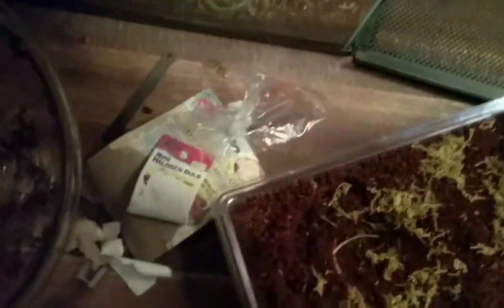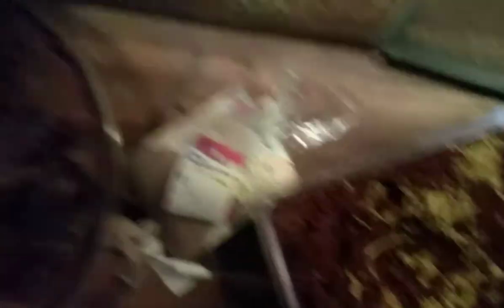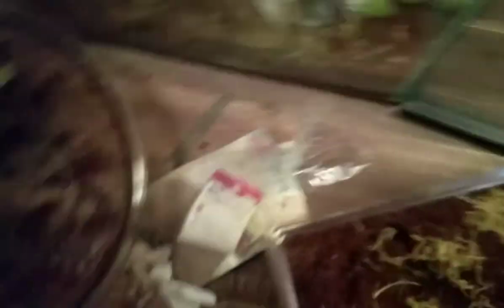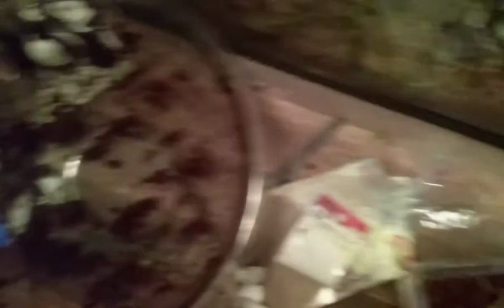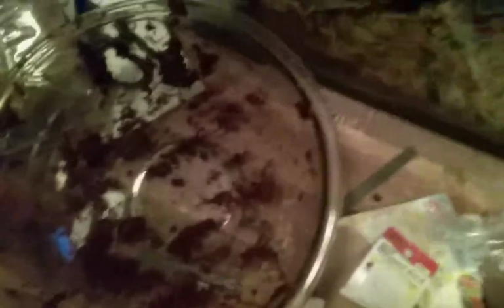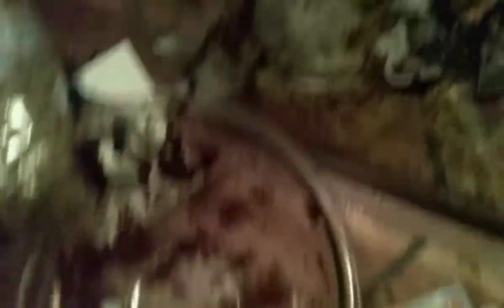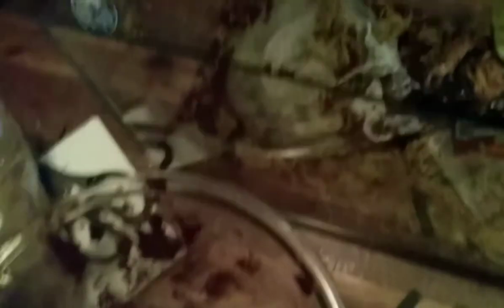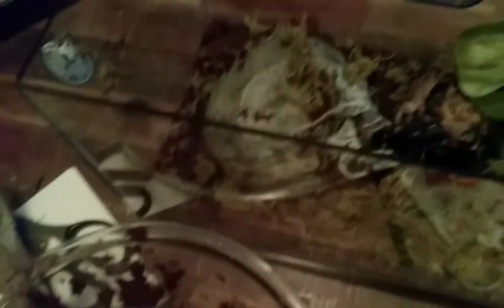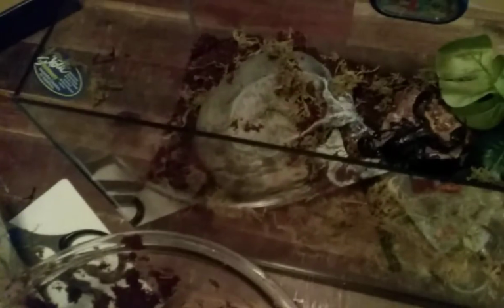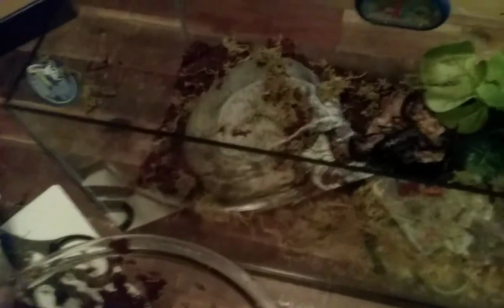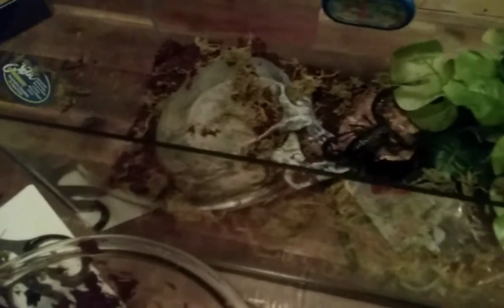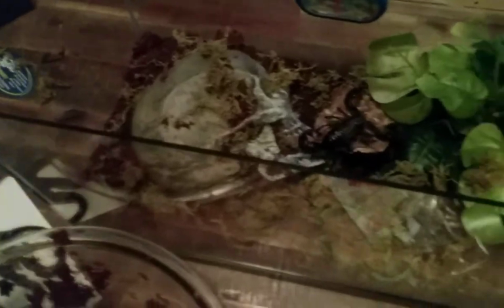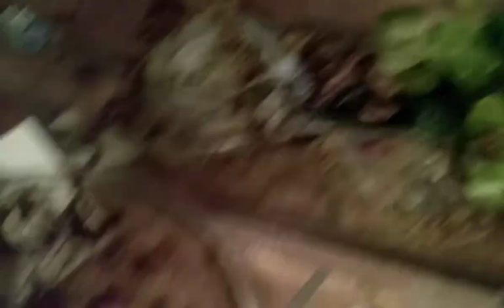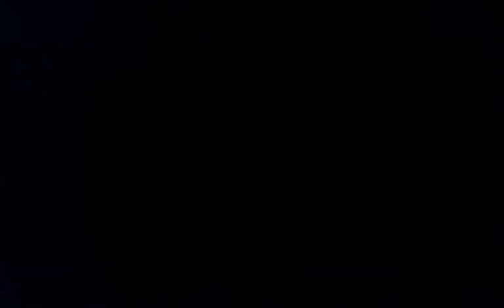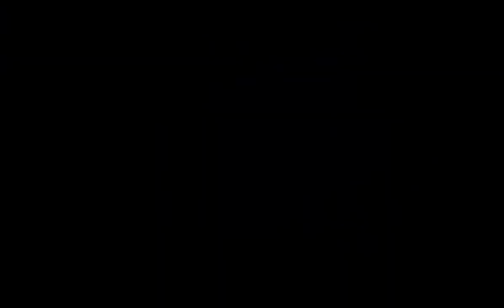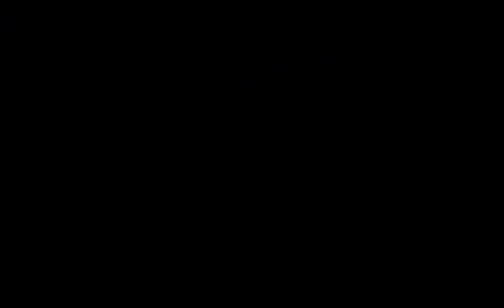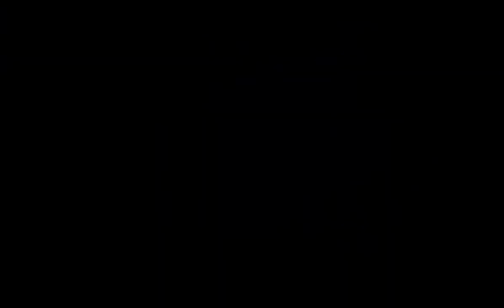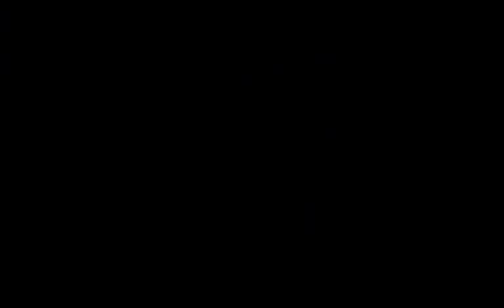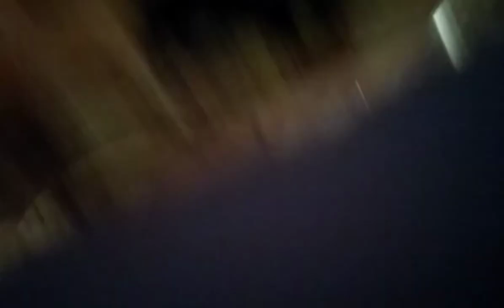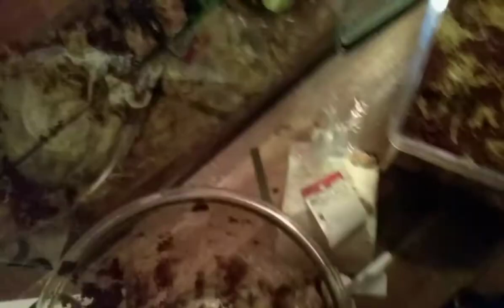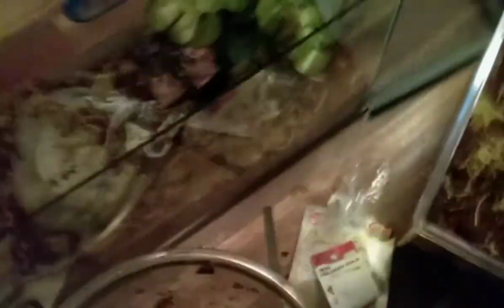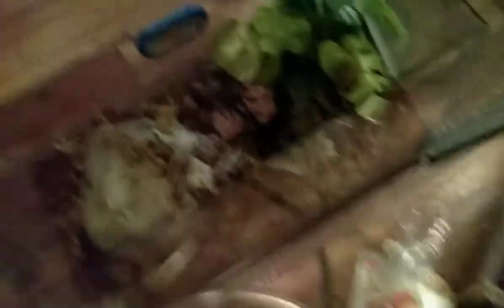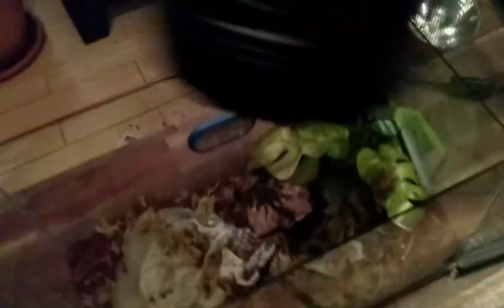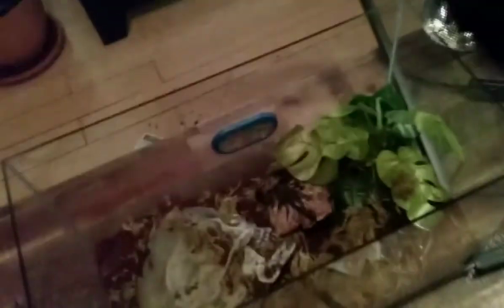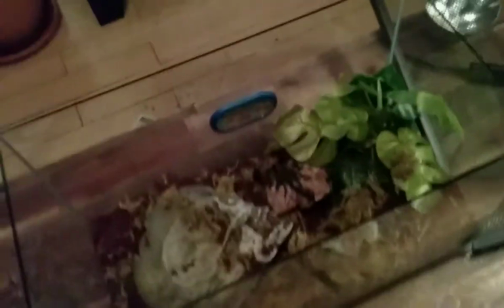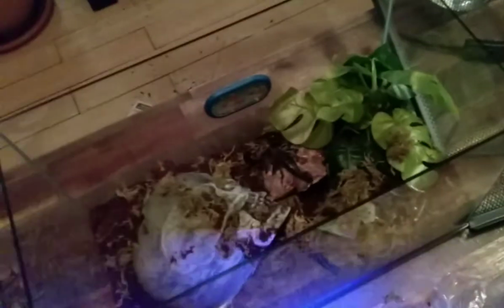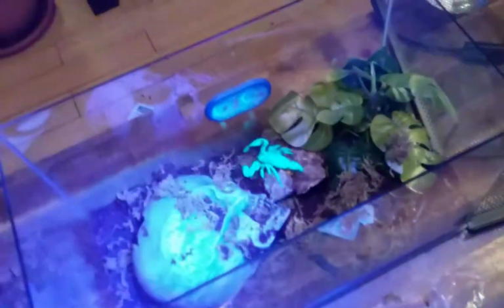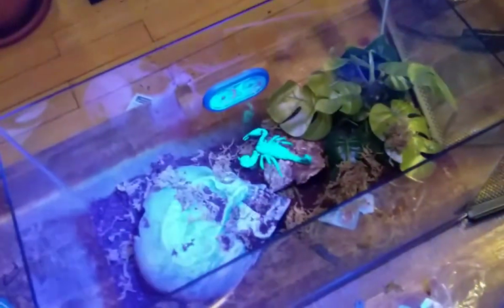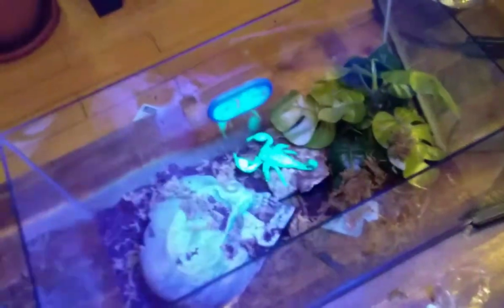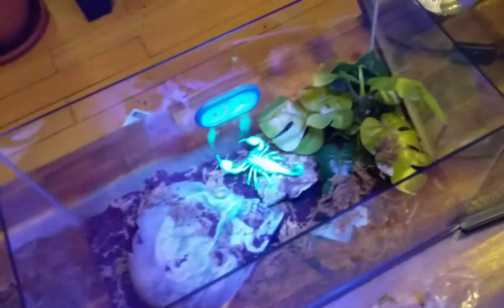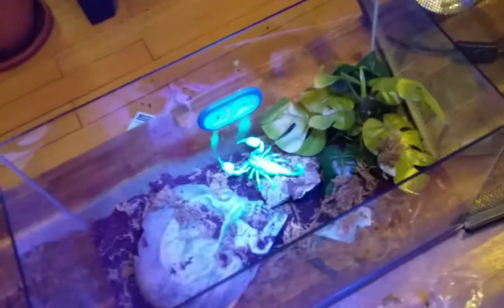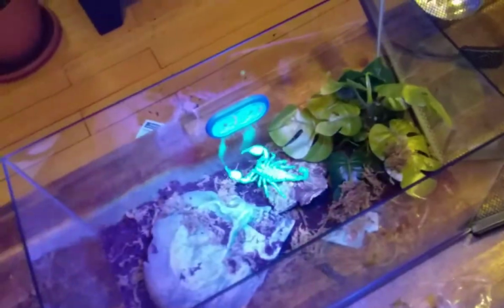It's trying to sting me, so I'm going to put him down. There we go.